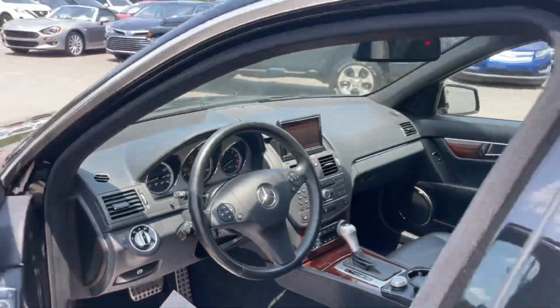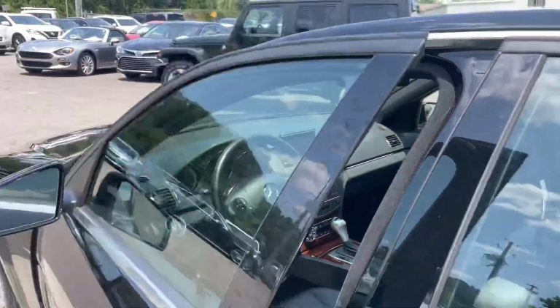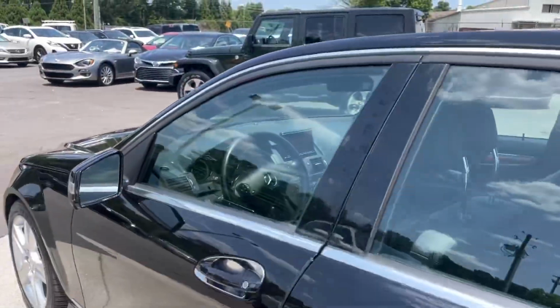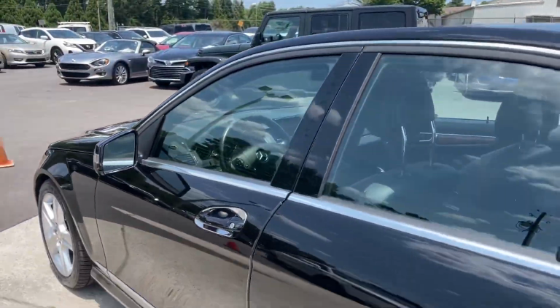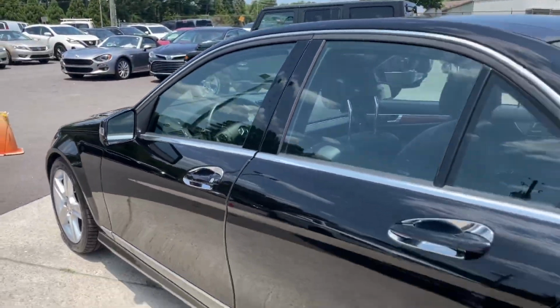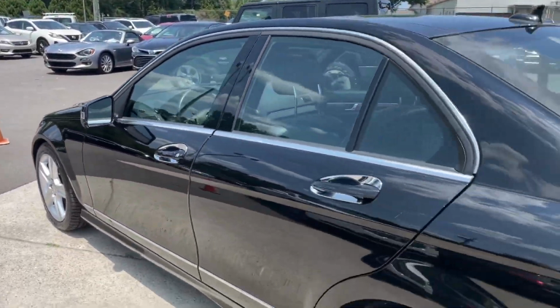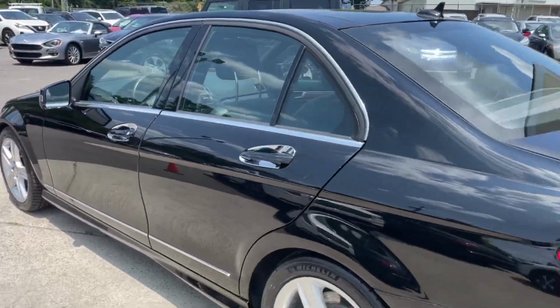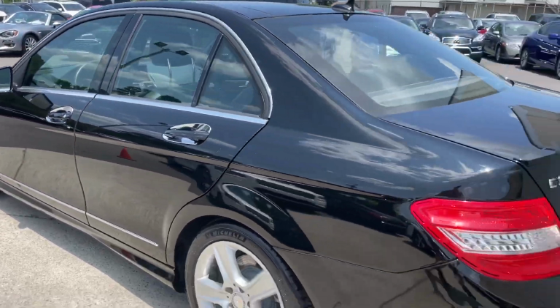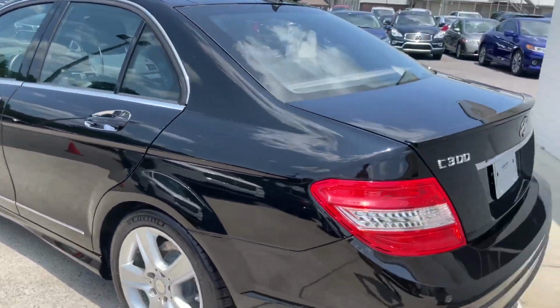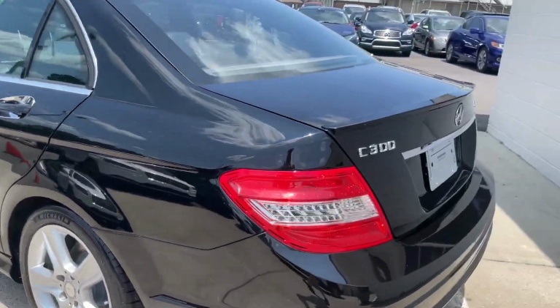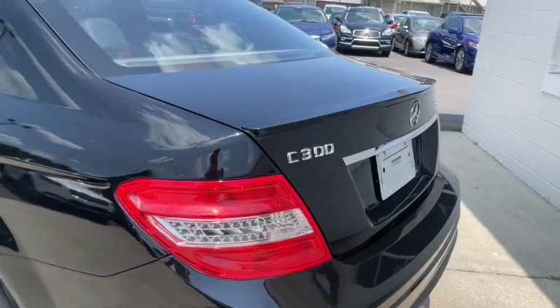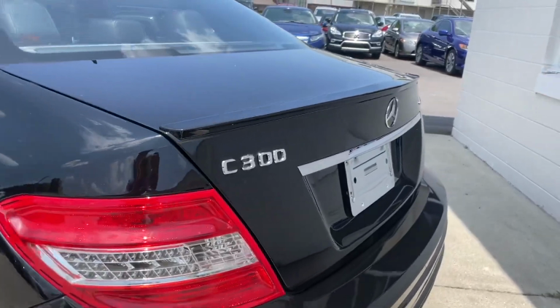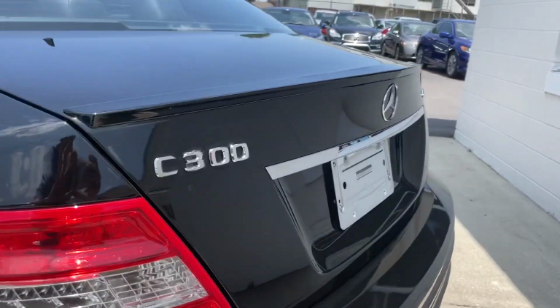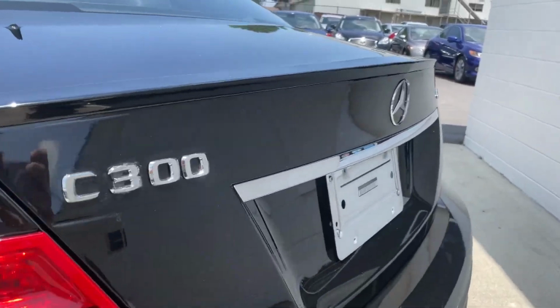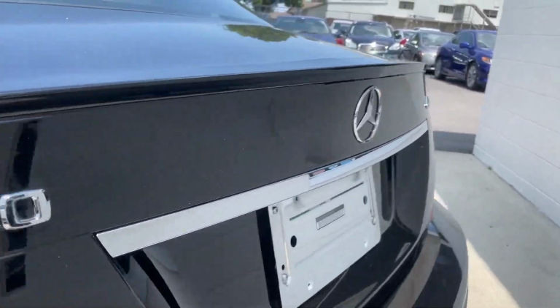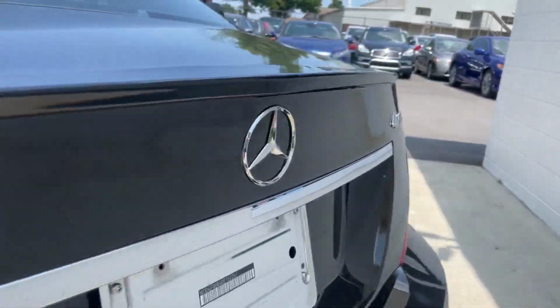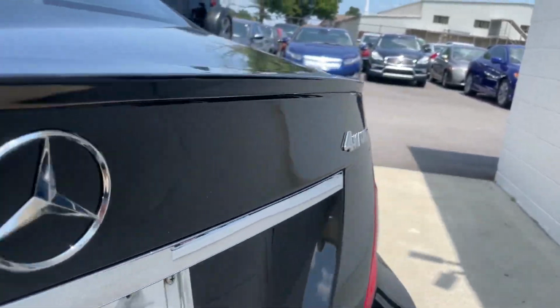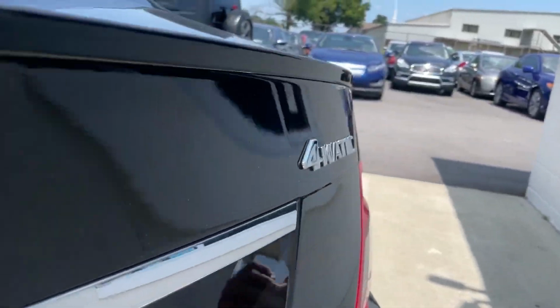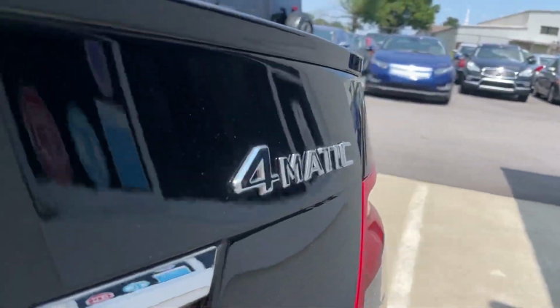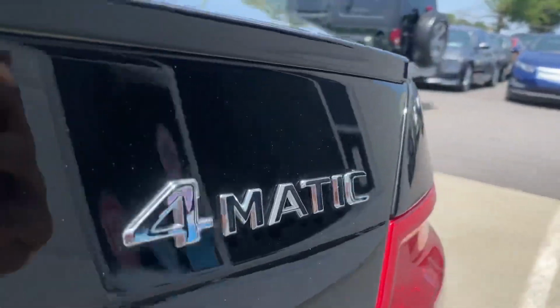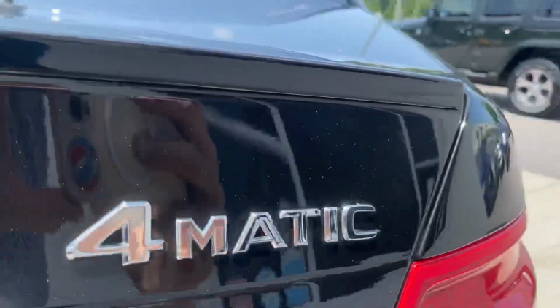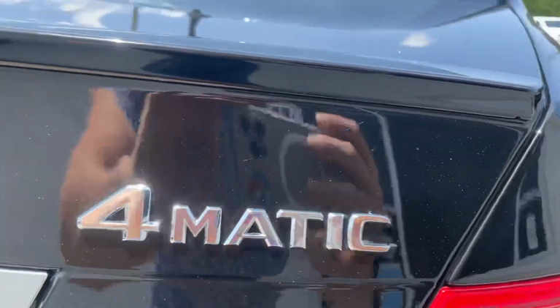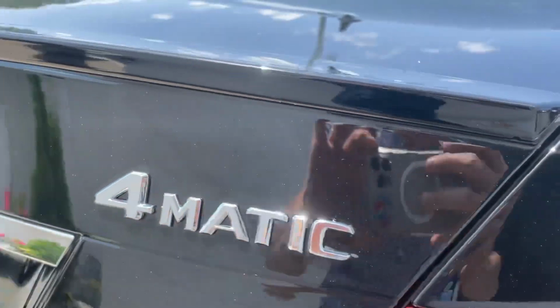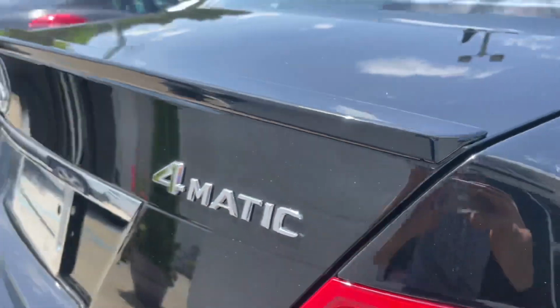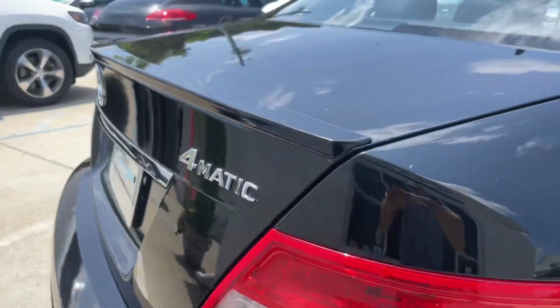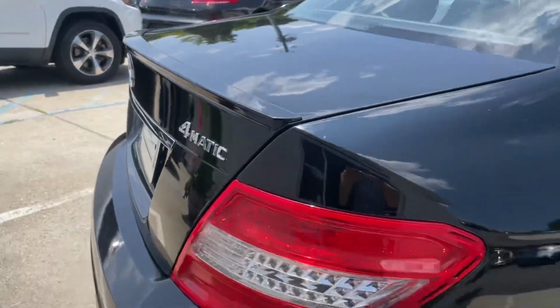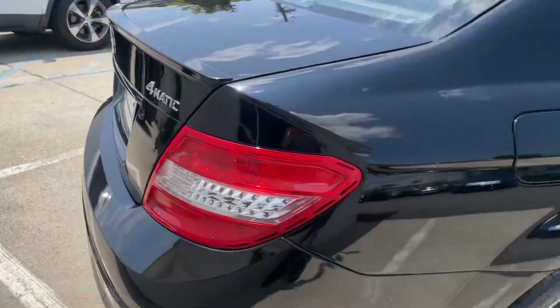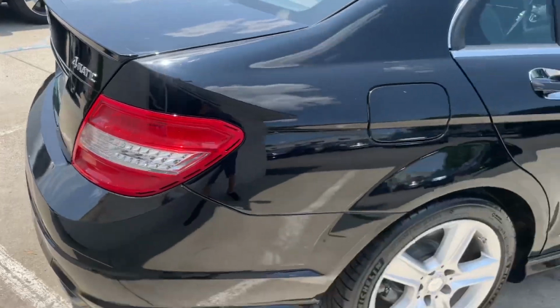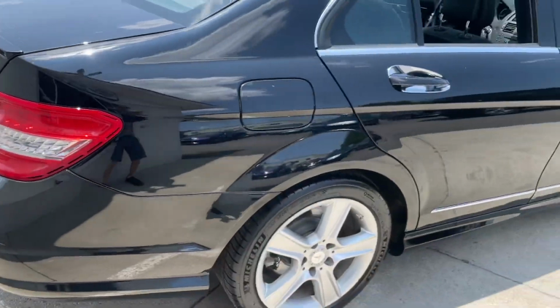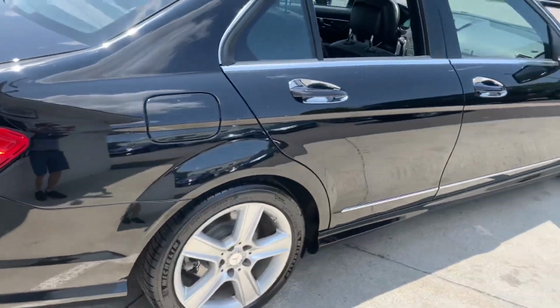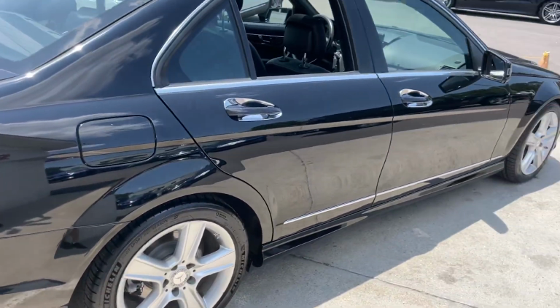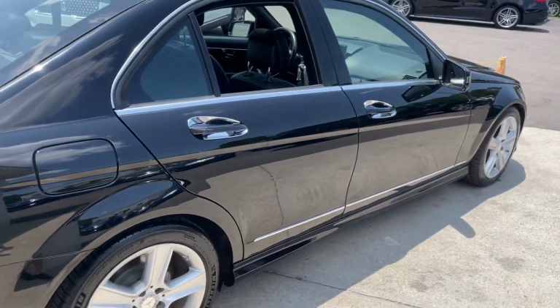Take a walk, see this thing around. Got that C300 4Matic package — you know what it'll do. It'll stick to the ground, put it in those curves.